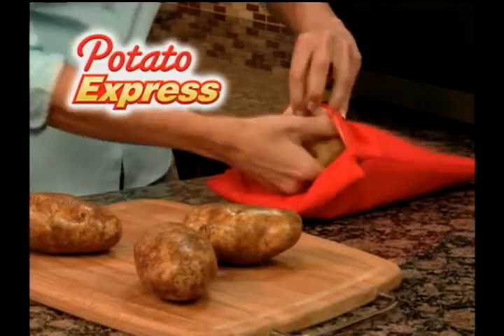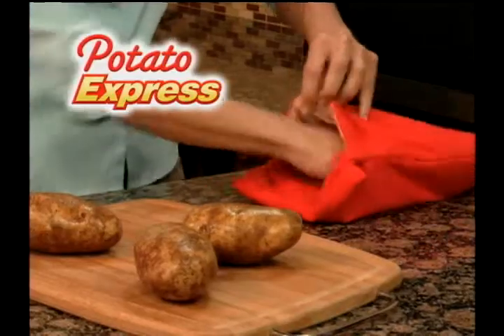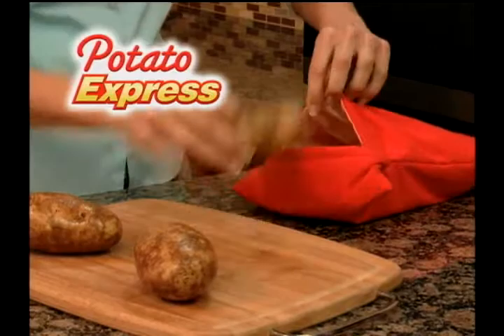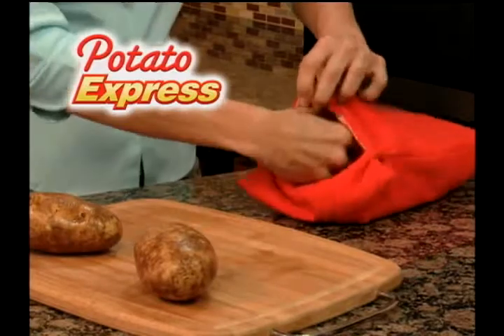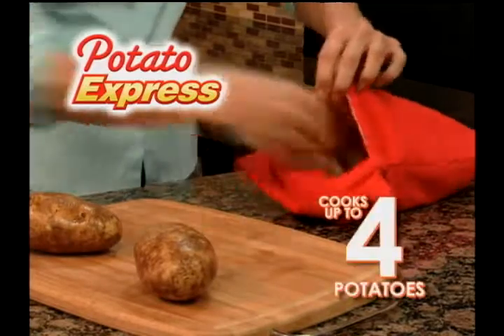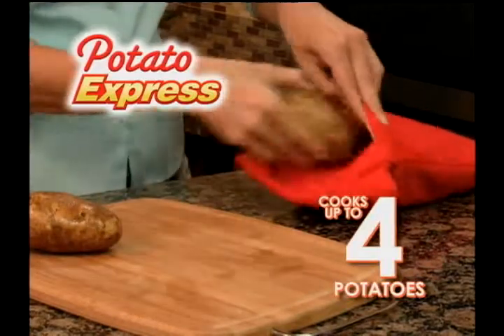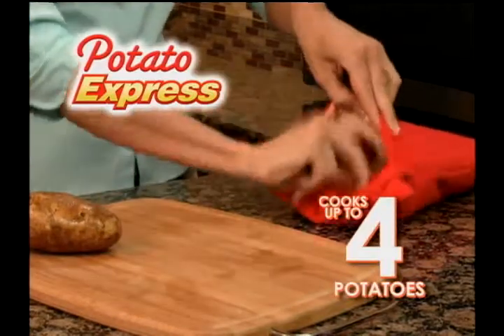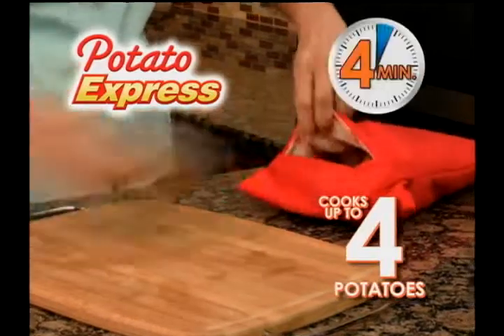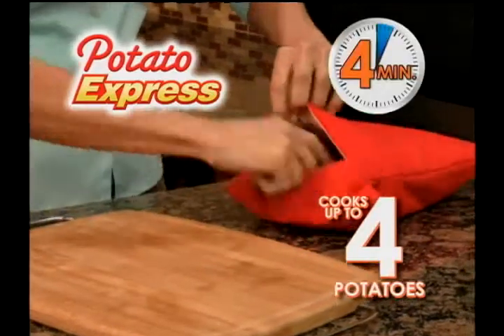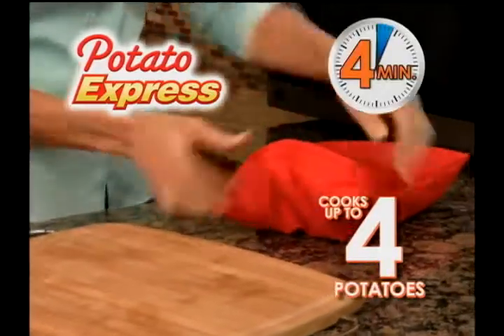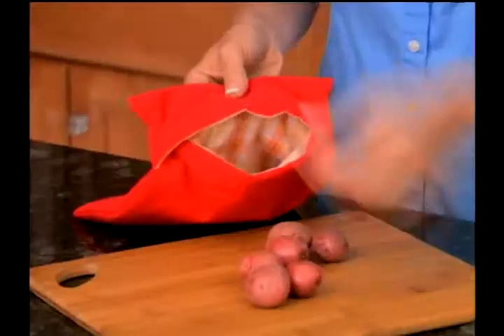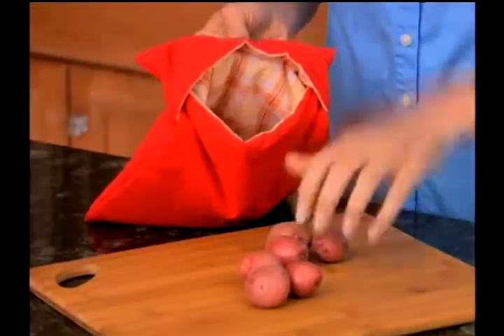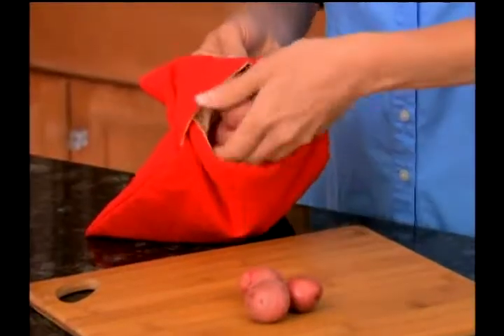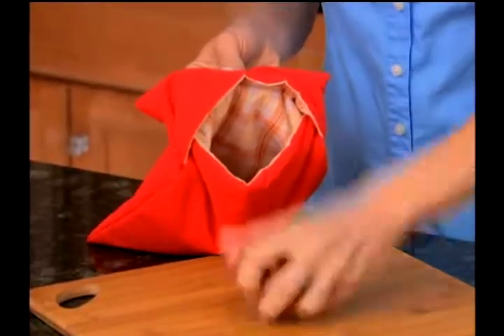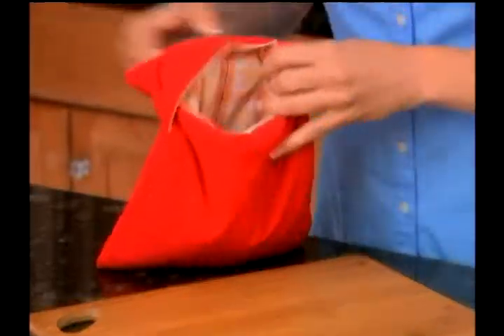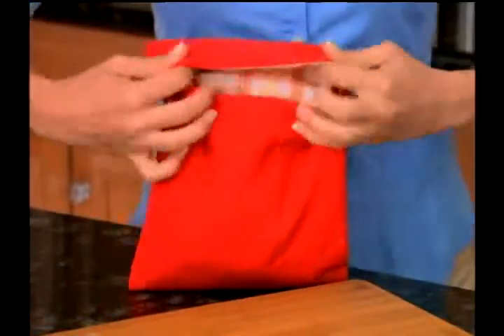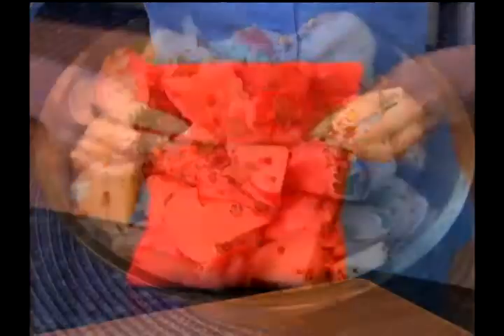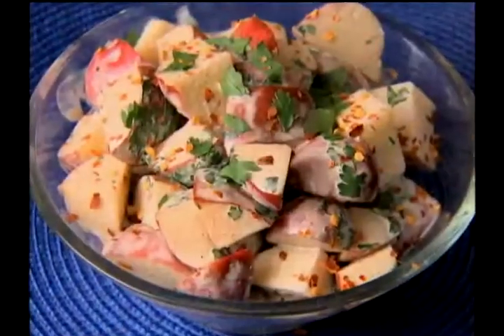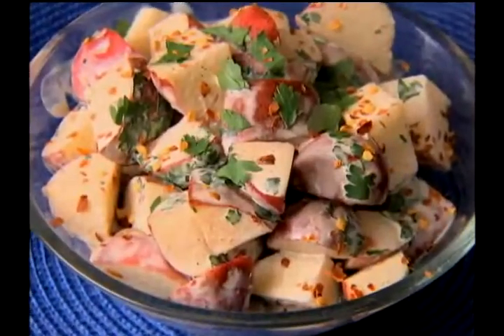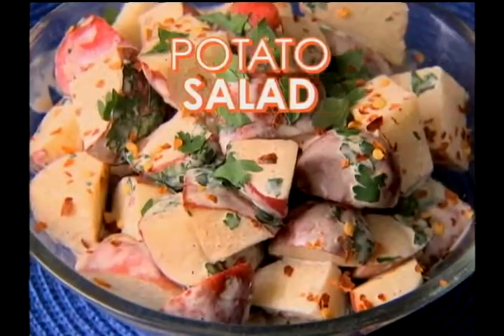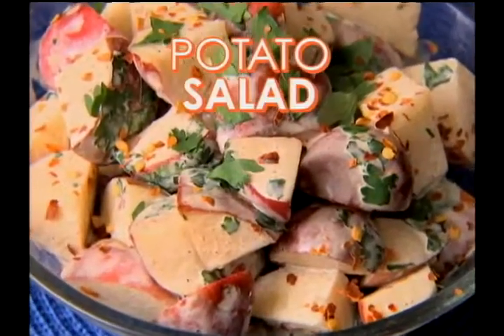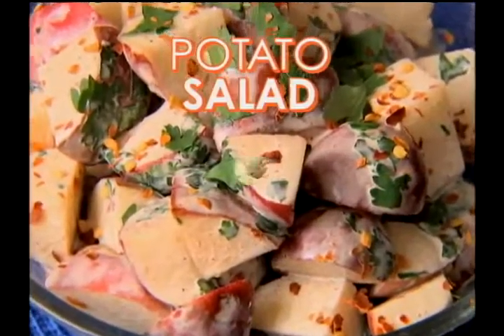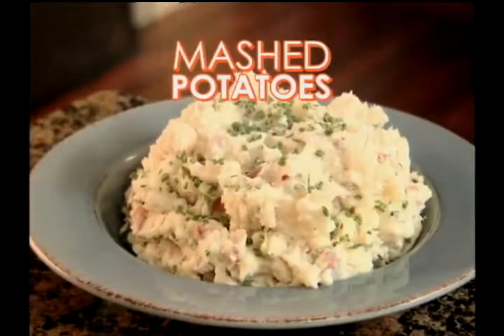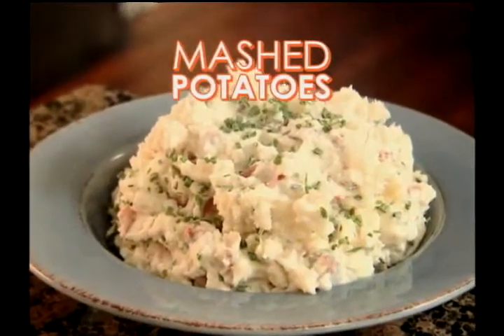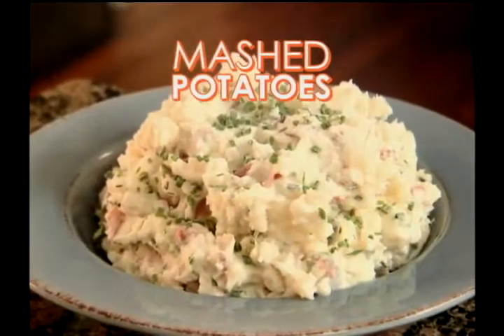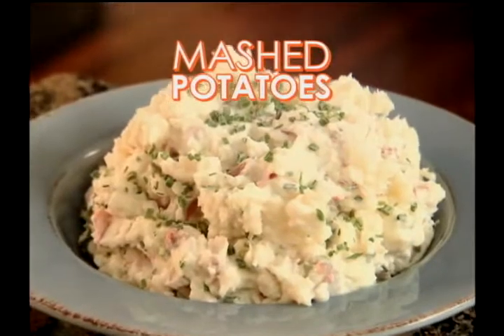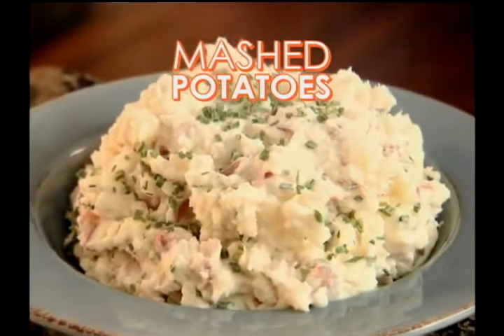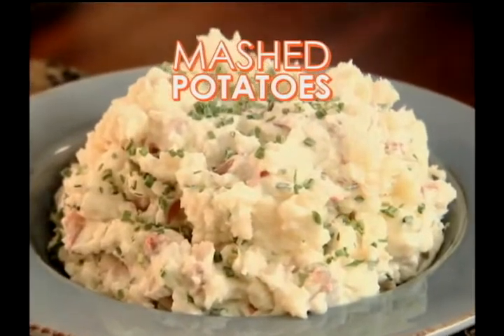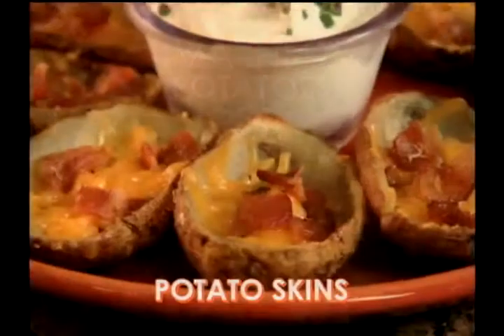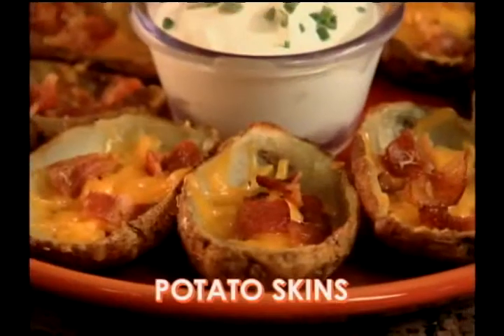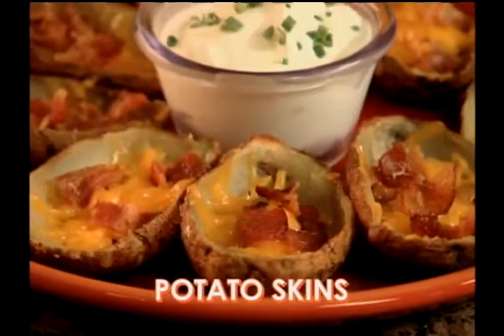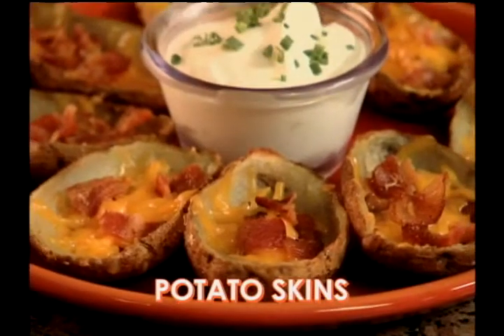All Natural Potato Express cooks up to 4 full-sized potatoes in just 4 minutes. Even cook red potatoes fast to cut your prep time when making delicious potato salad, or quickly prepare potatoes for savory mashed or crisp tender potato skins.